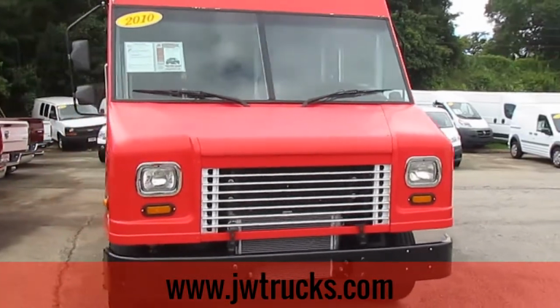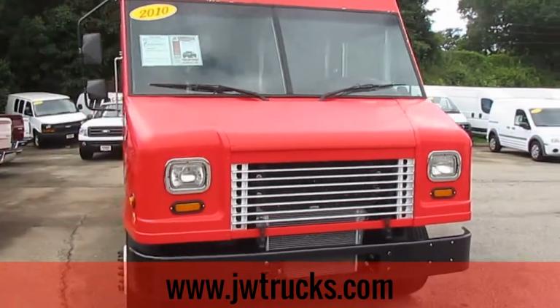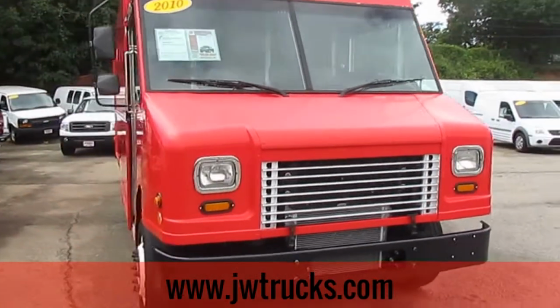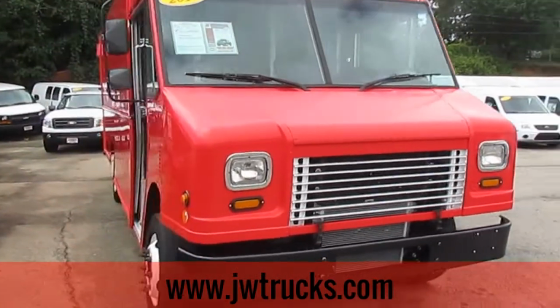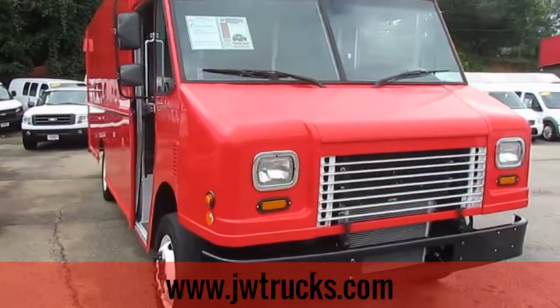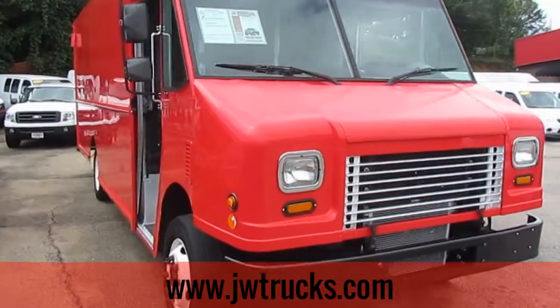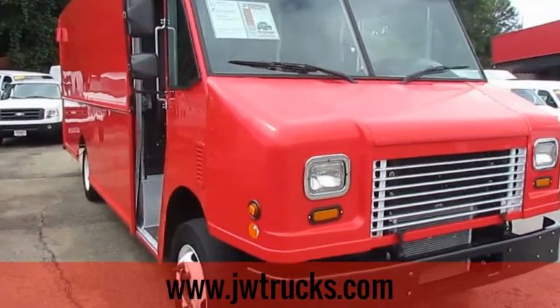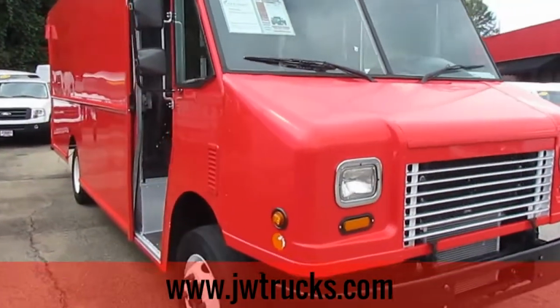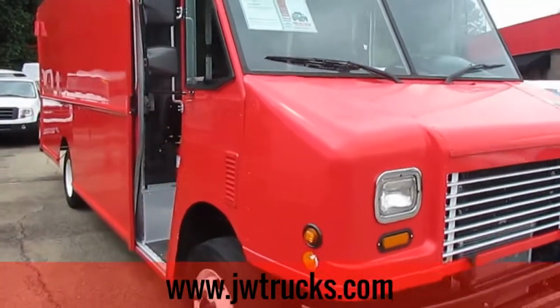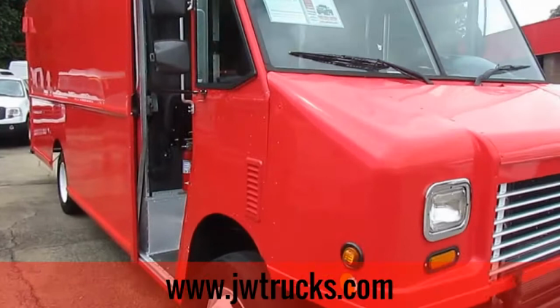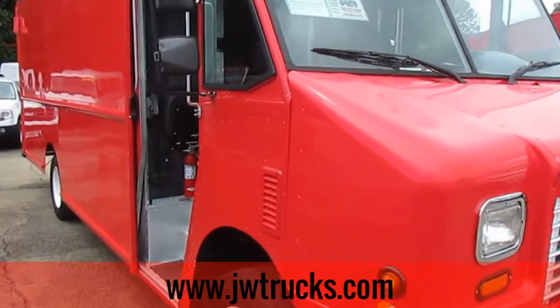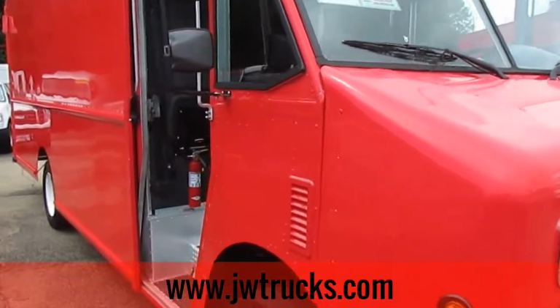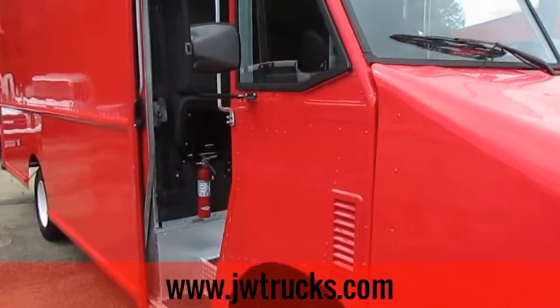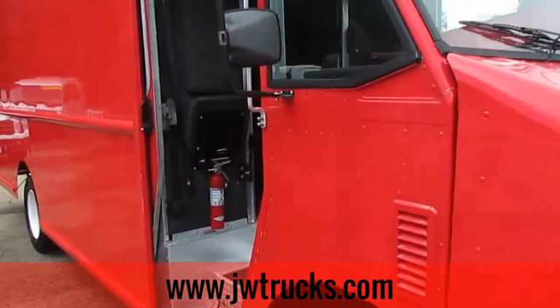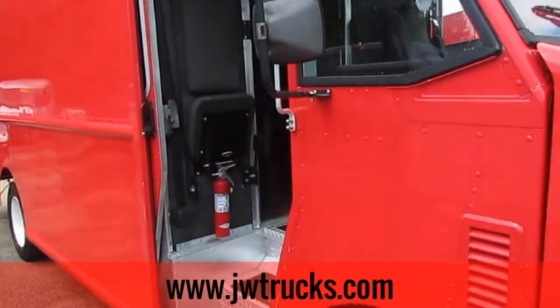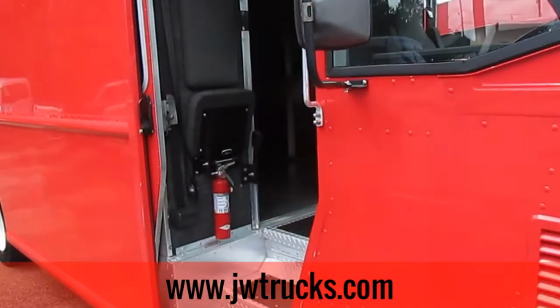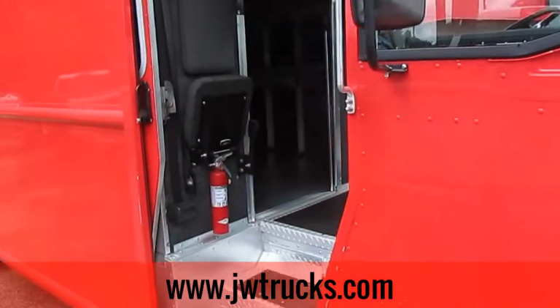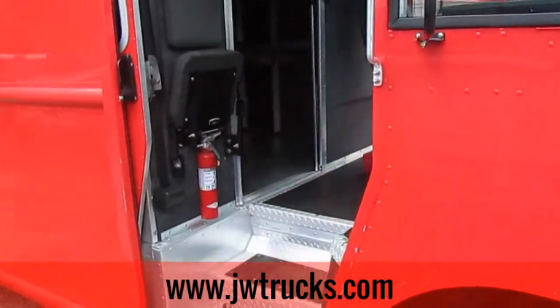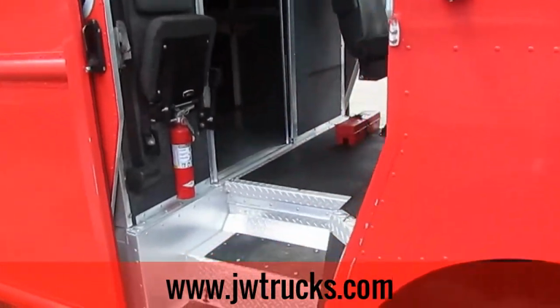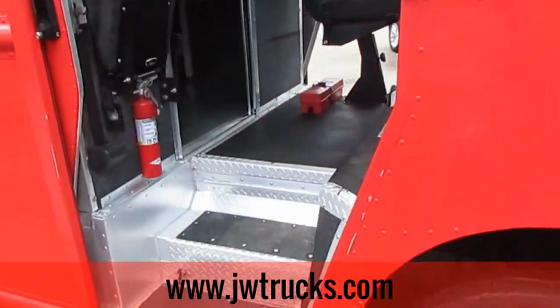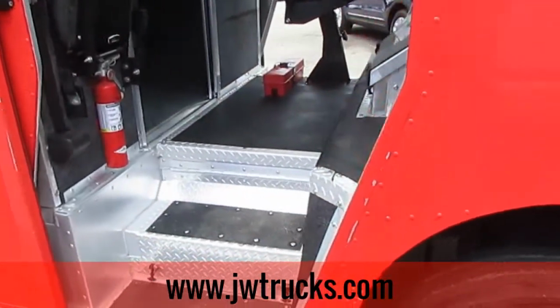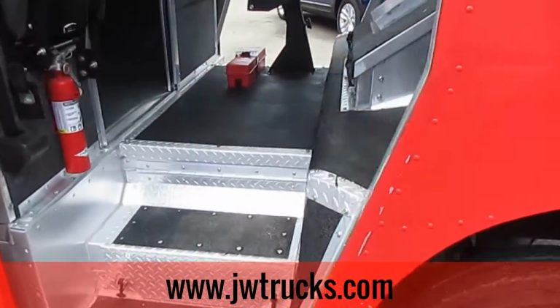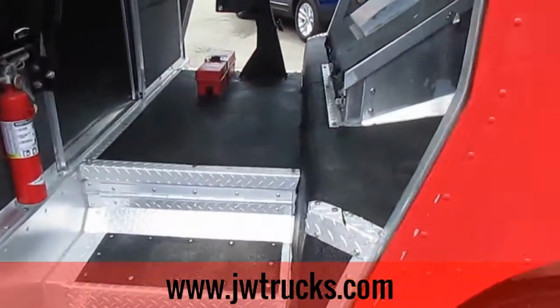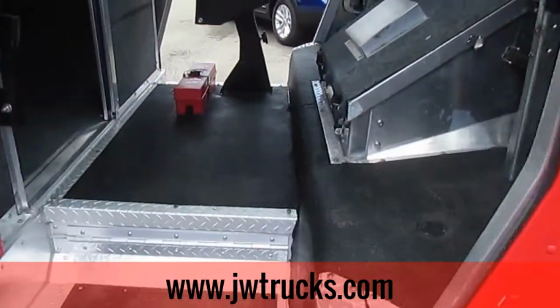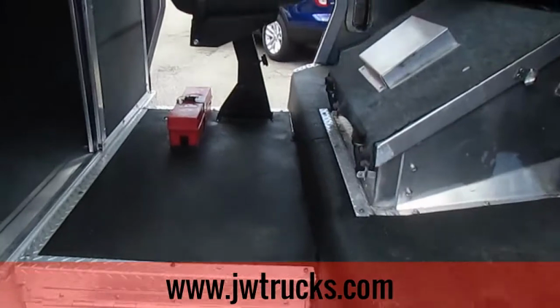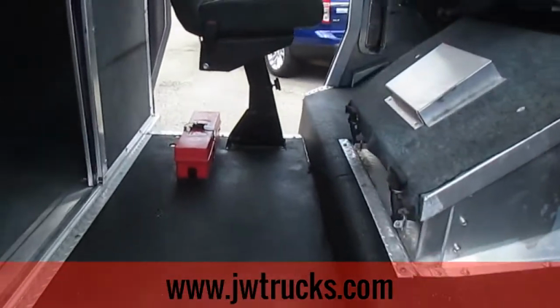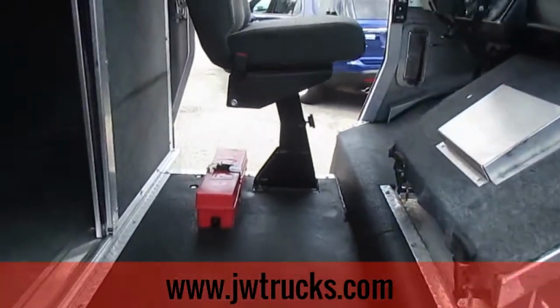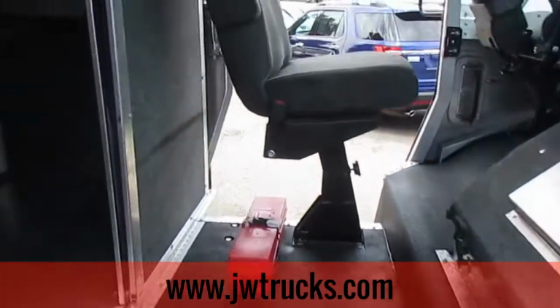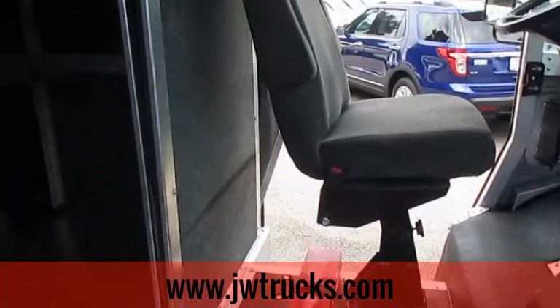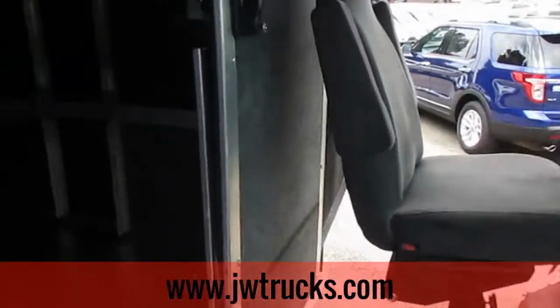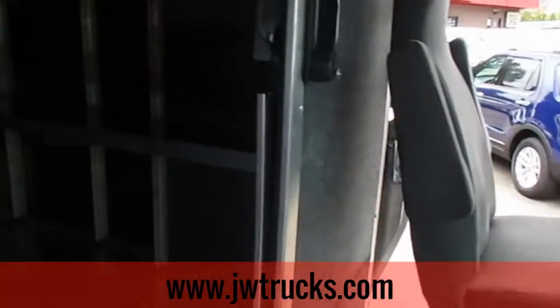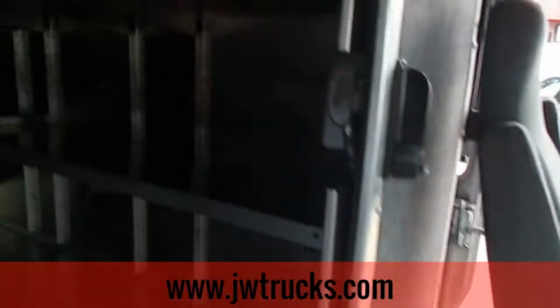Remember folks, we always have great financing options here at JW Truck Sales. Interest rates start as low as 3.75%, zero money down, 100% financing.